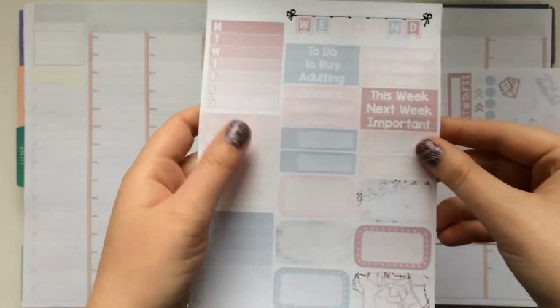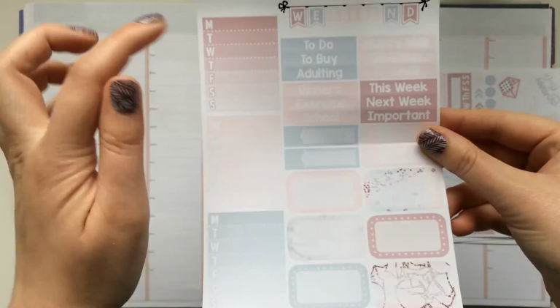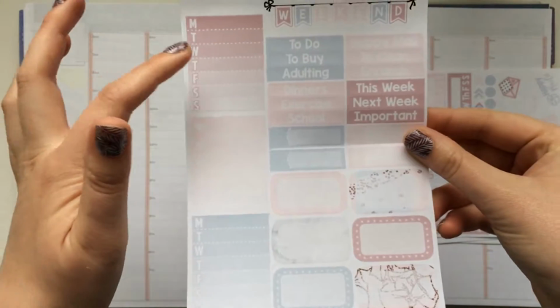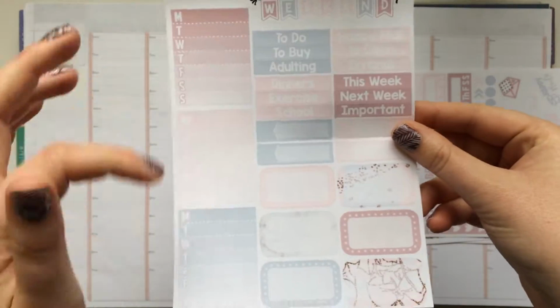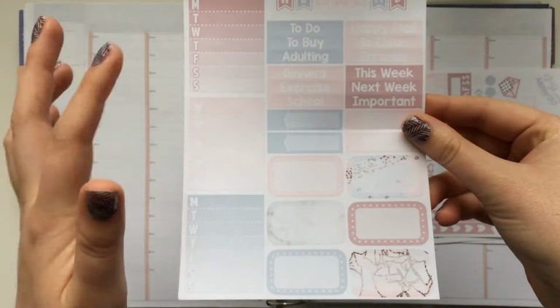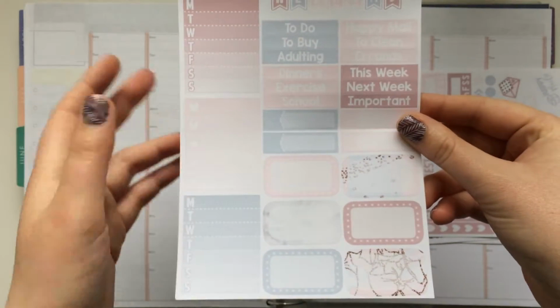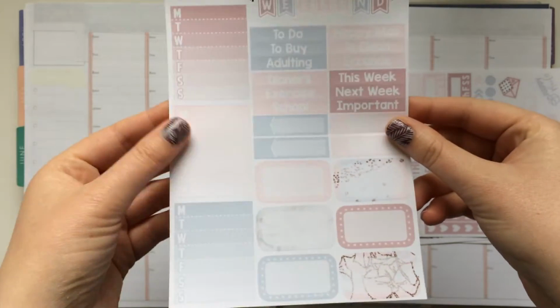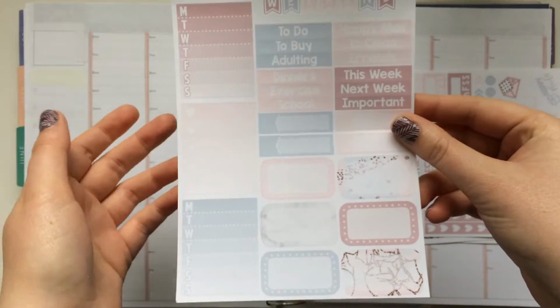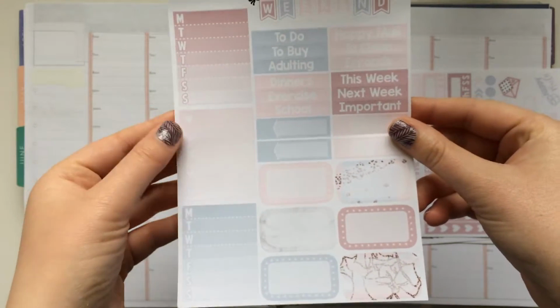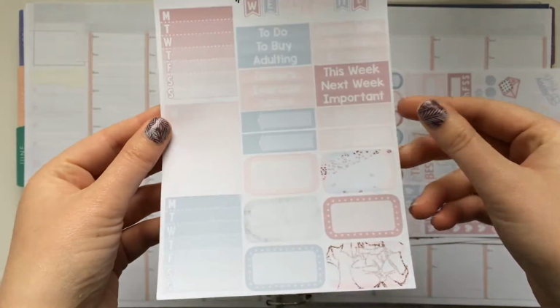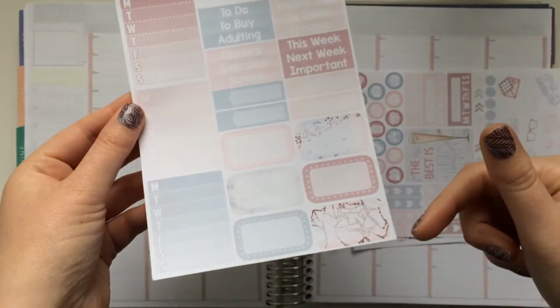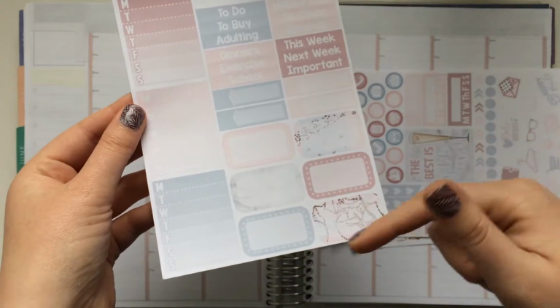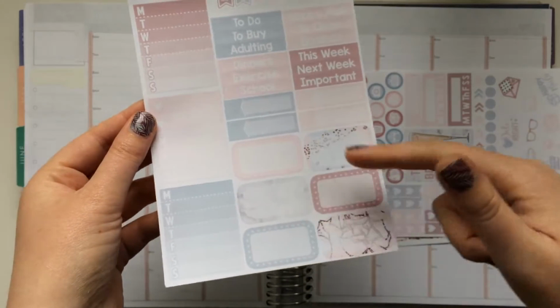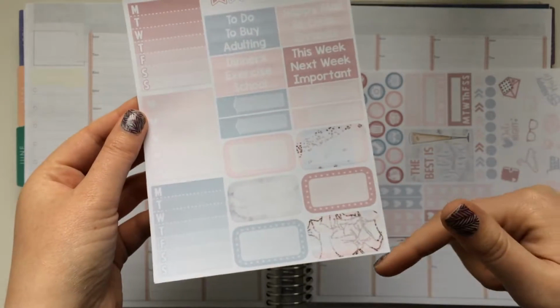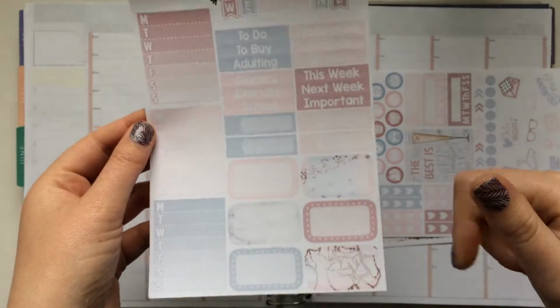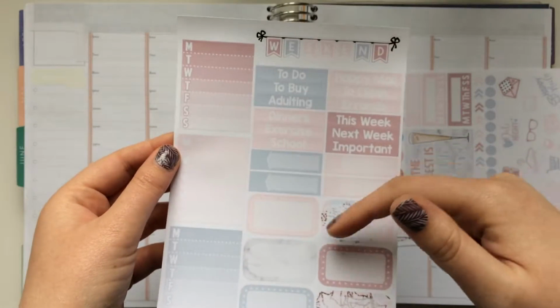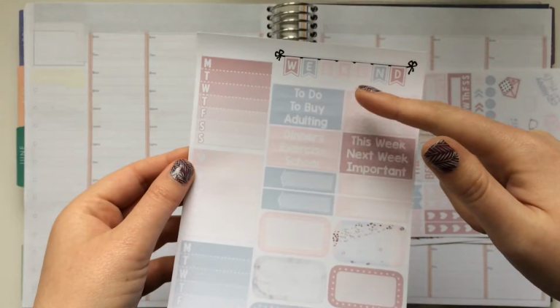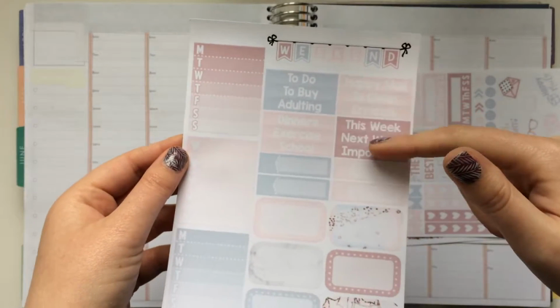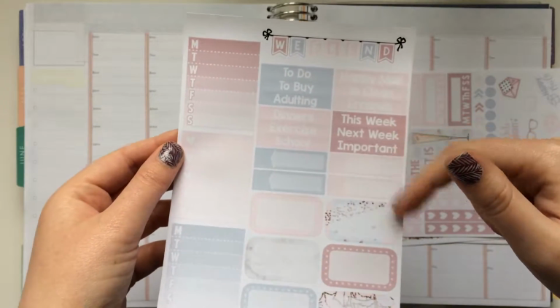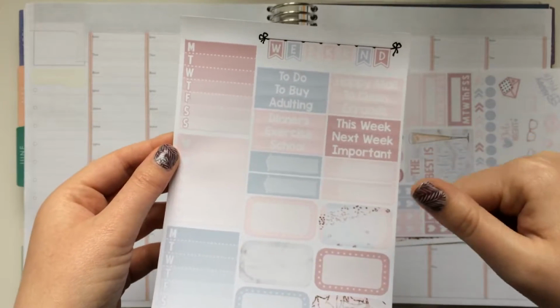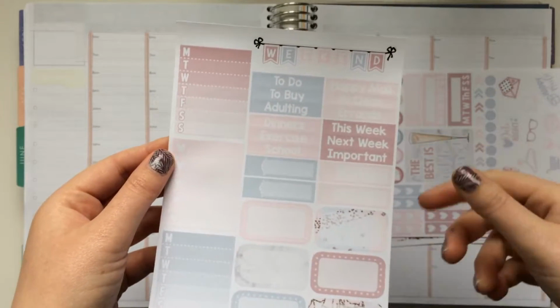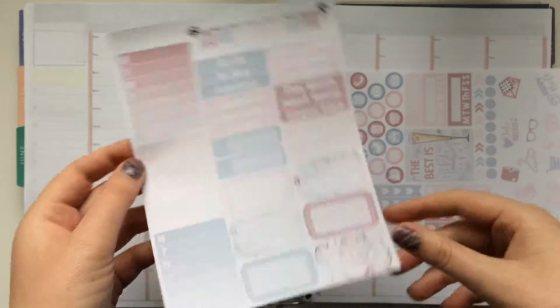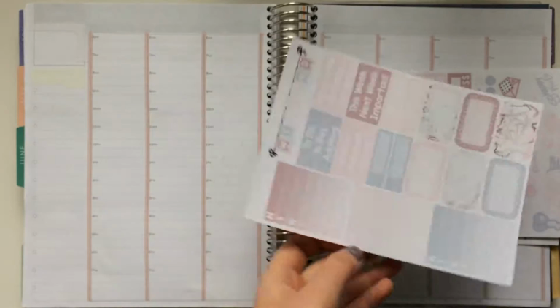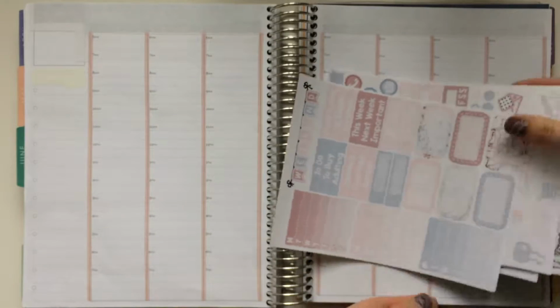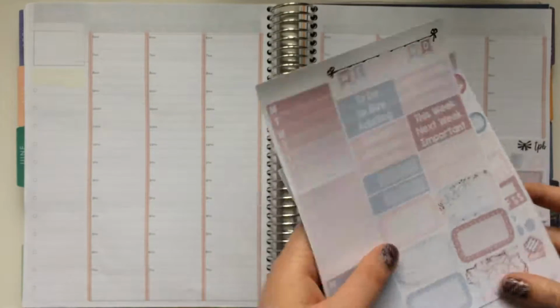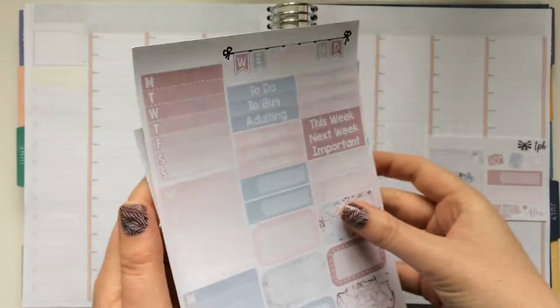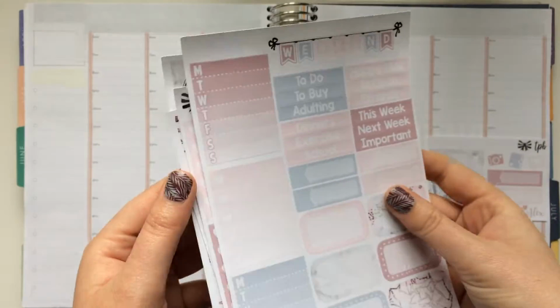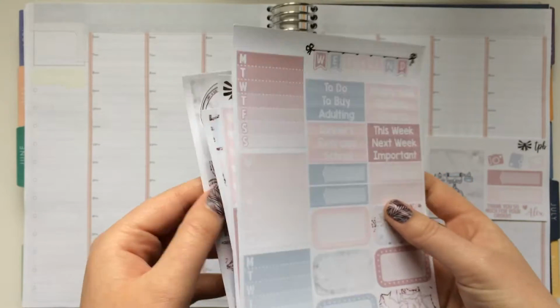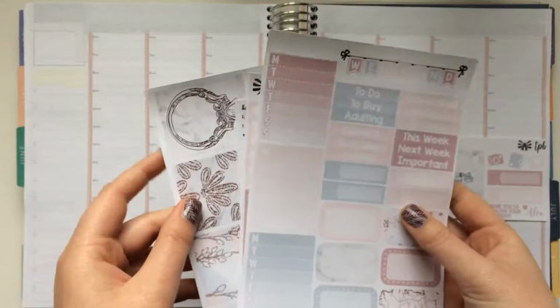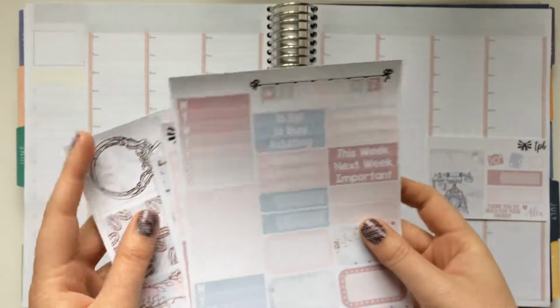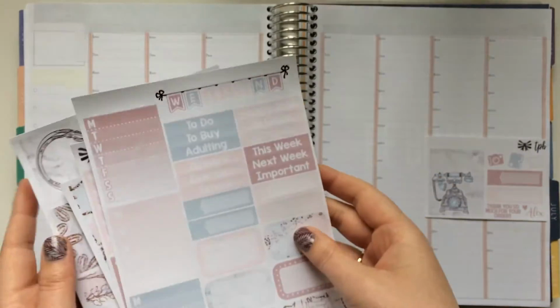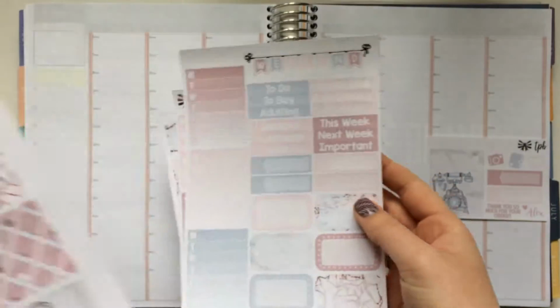Then we have some more sidebar stickers, a checkbox, your half boxes, a couple of appointment labels, headers, and a weekend banner. Like I said, this one was just the mini kit, but she does offer full kits as well.